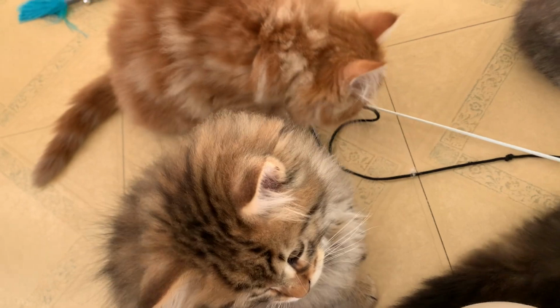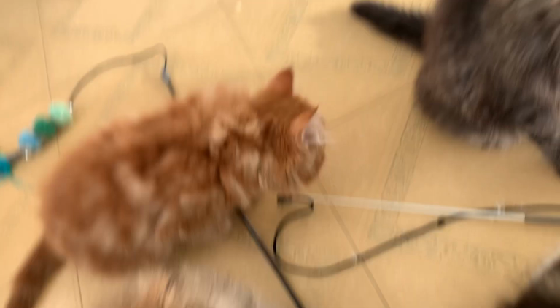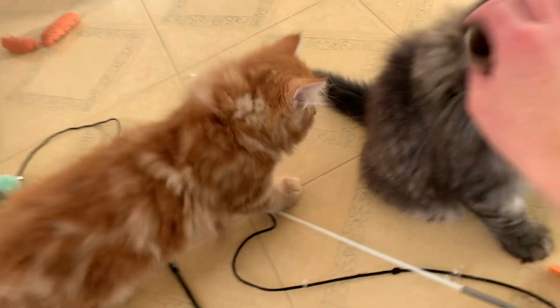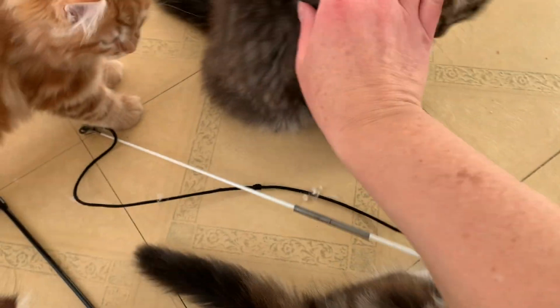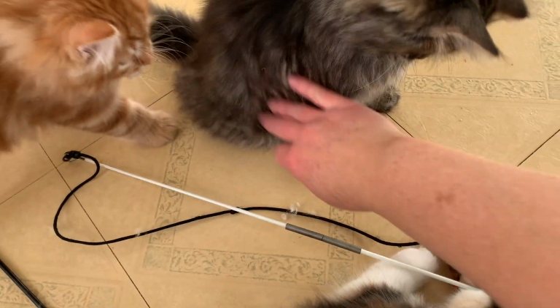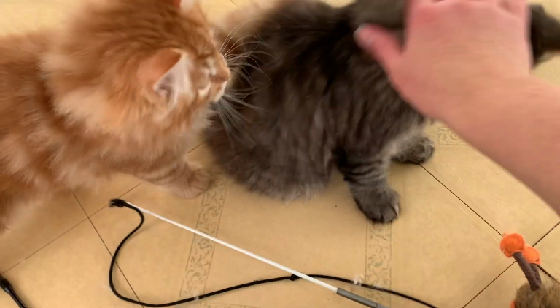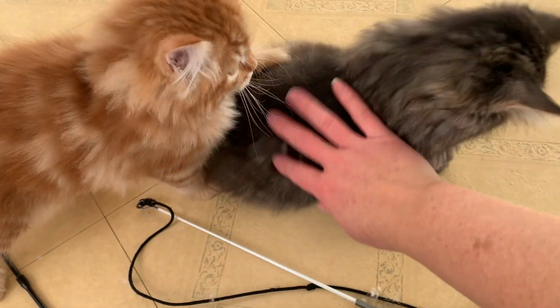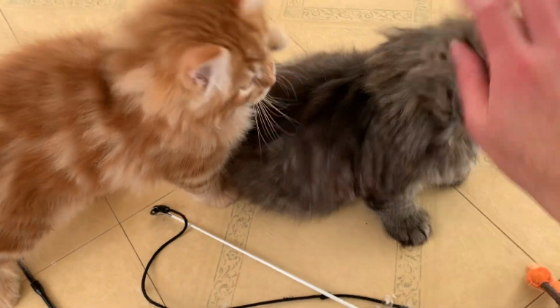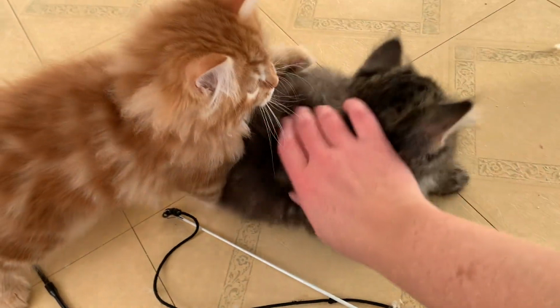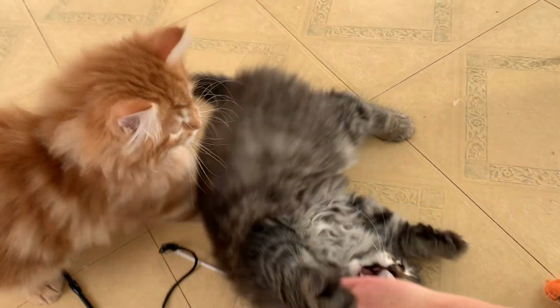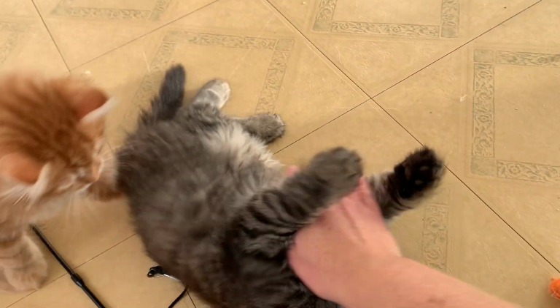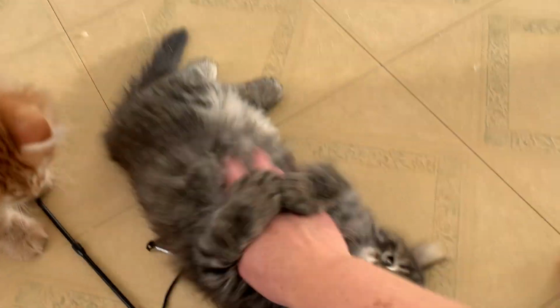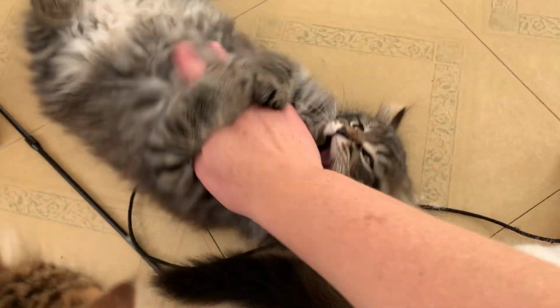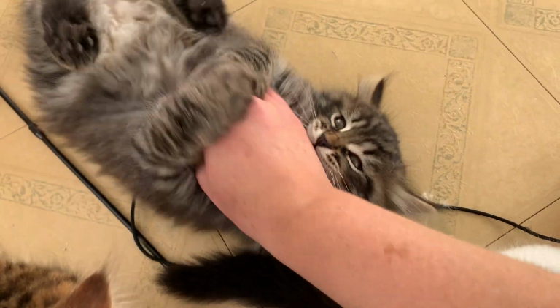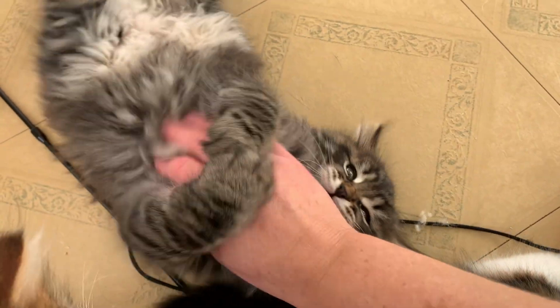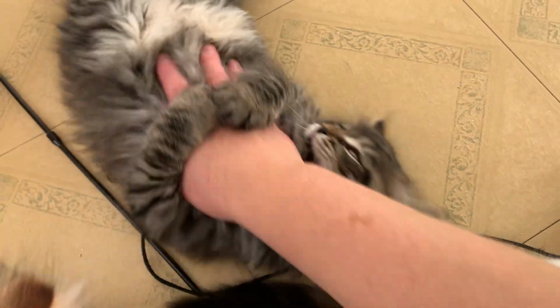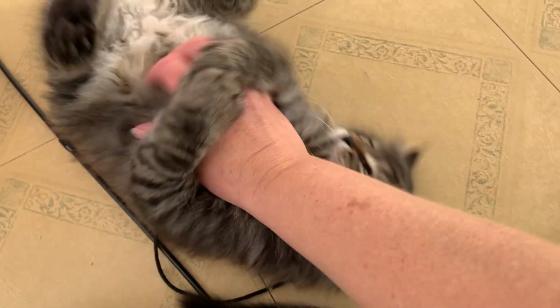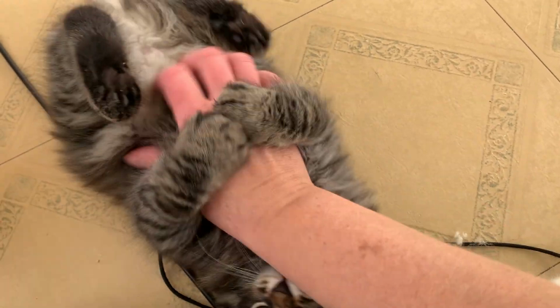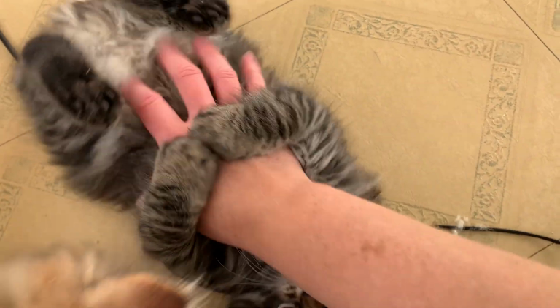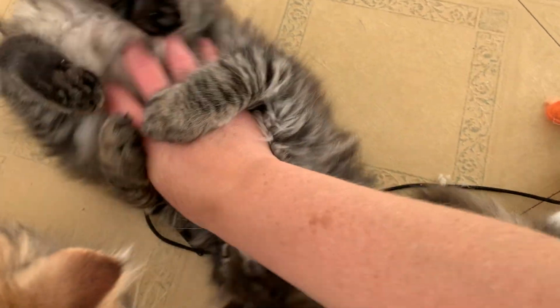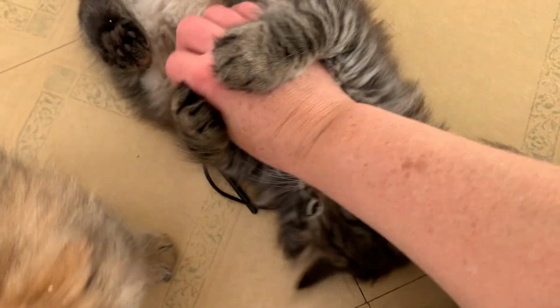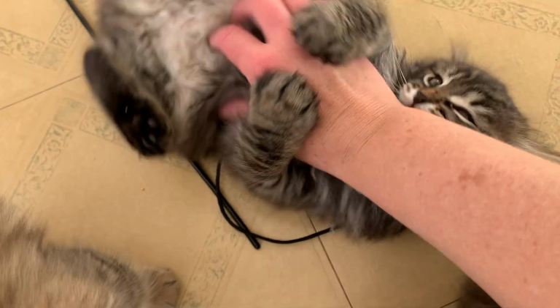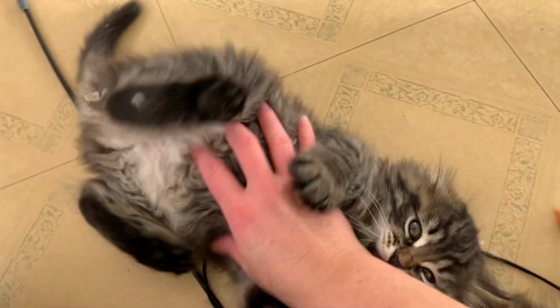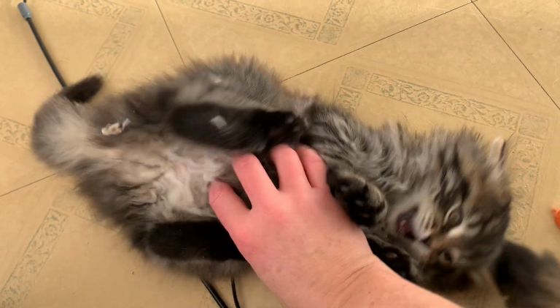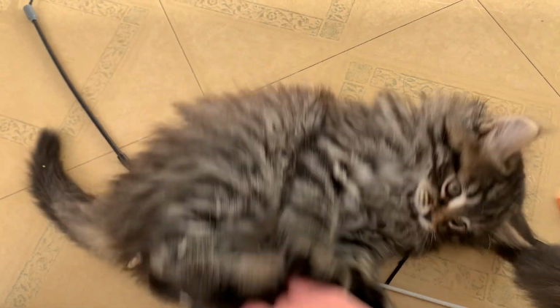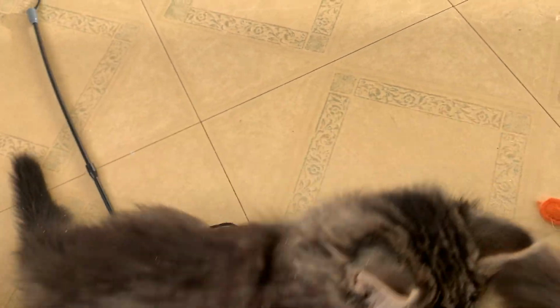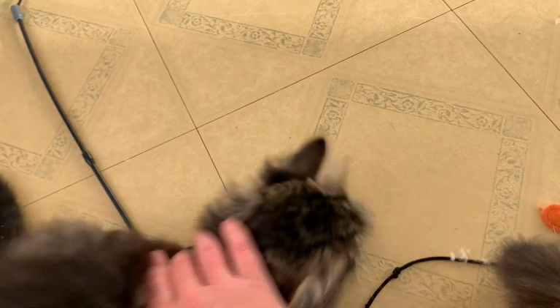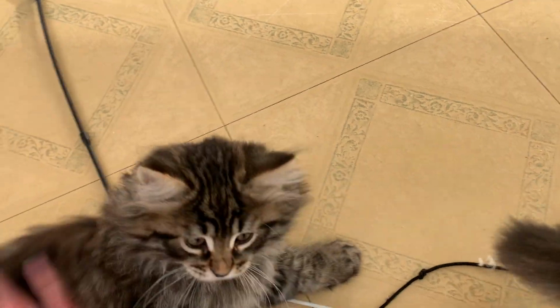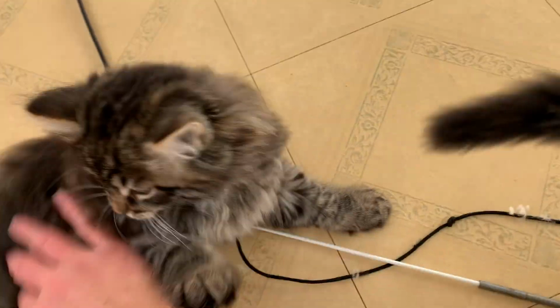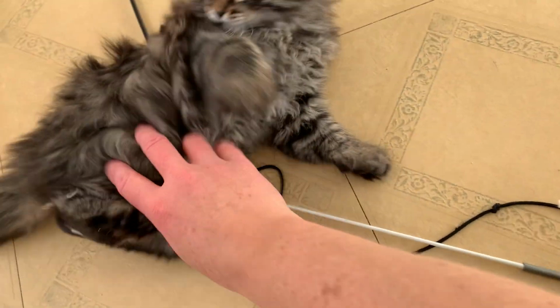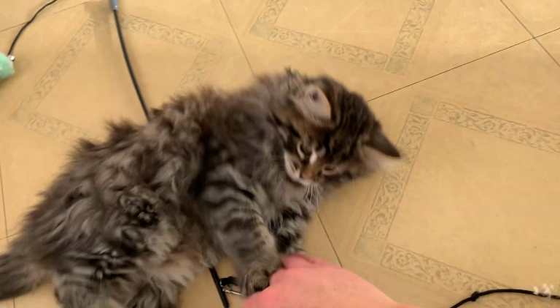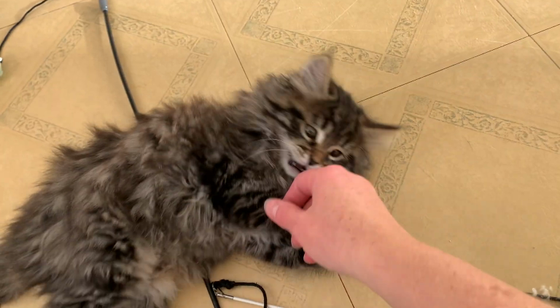All right, I'm going to get off because this is a long video. Oh, they're so fun. He is so fluffy and chubby, oh my goodness. All right everyone, have a good night.